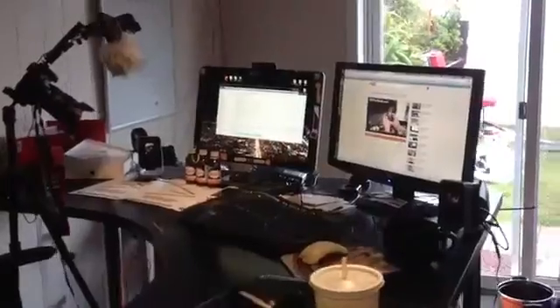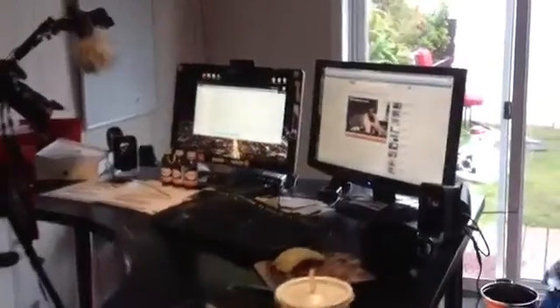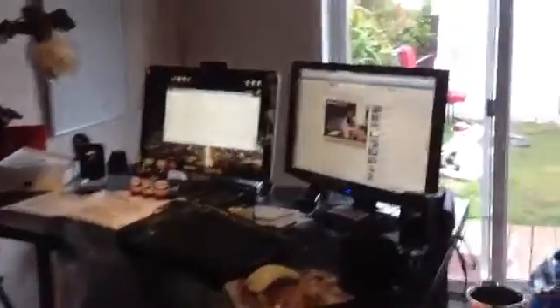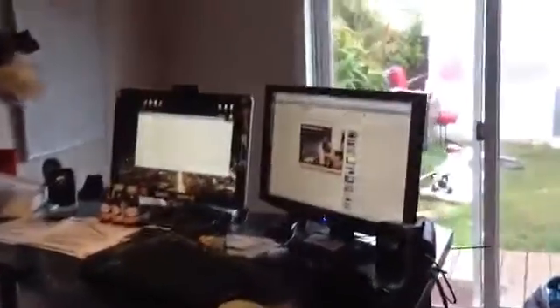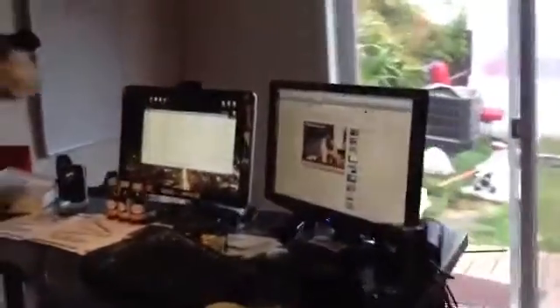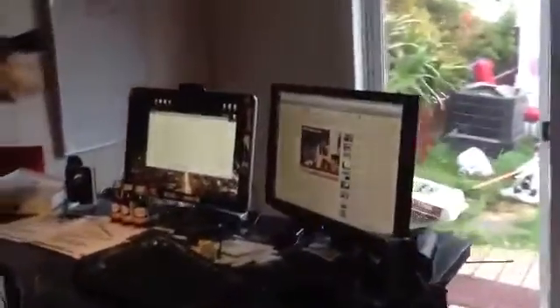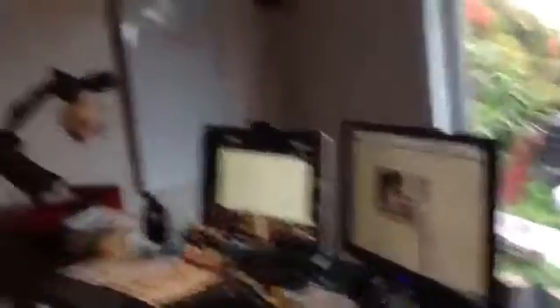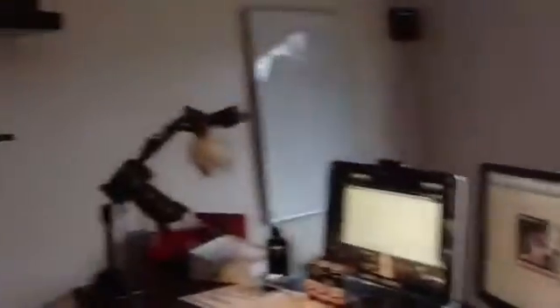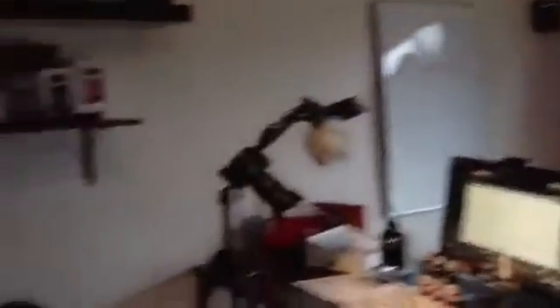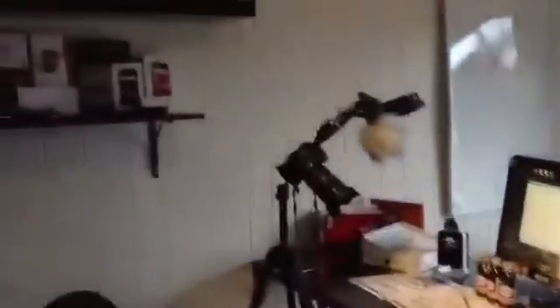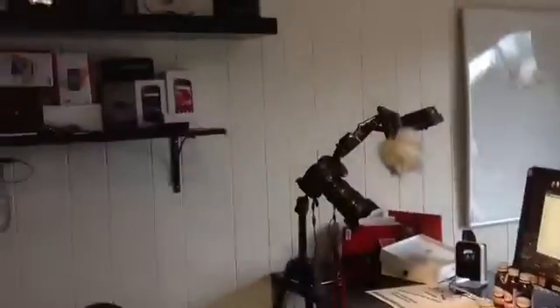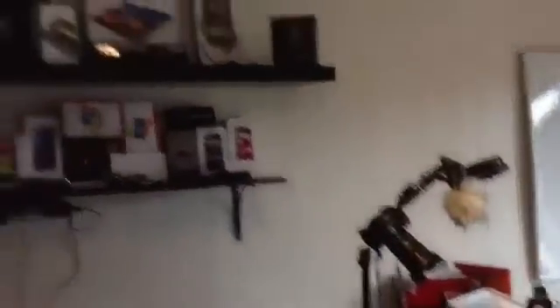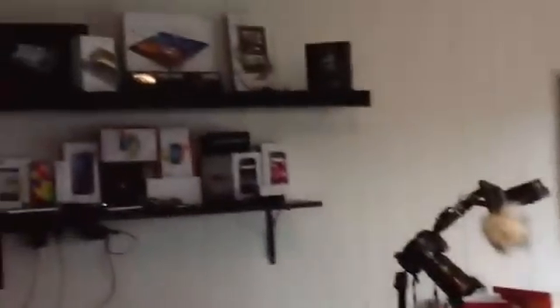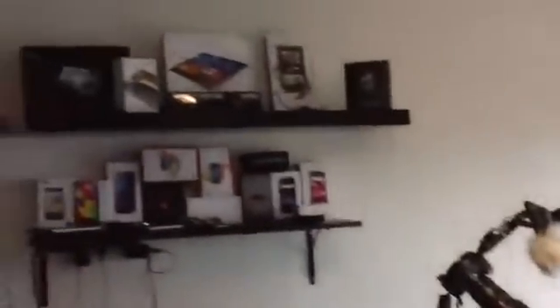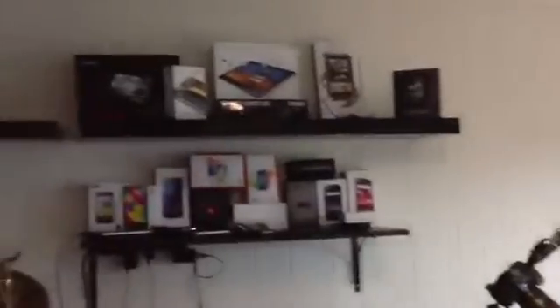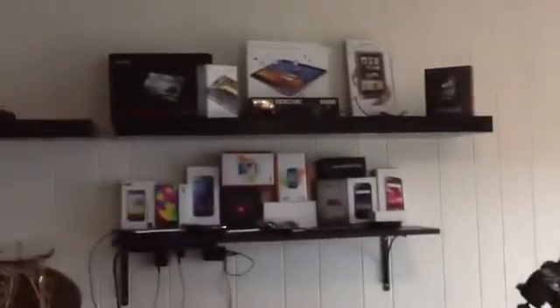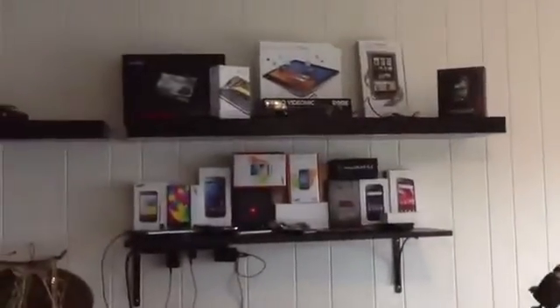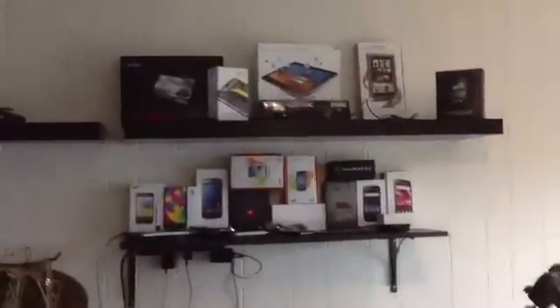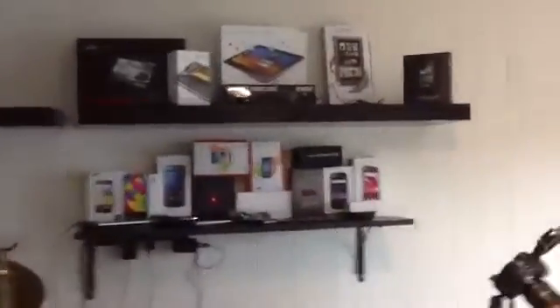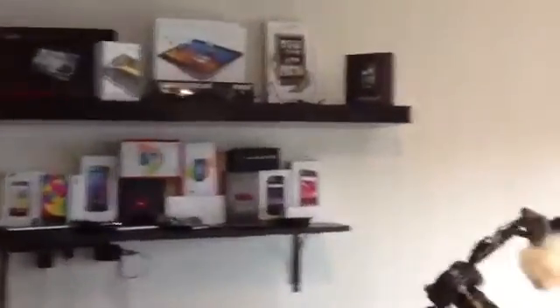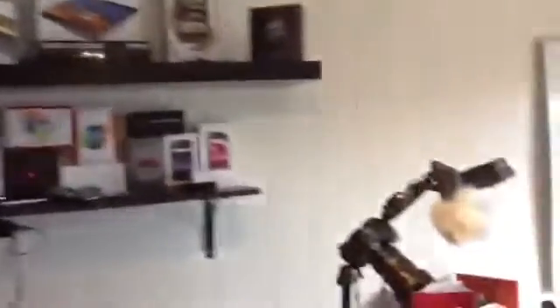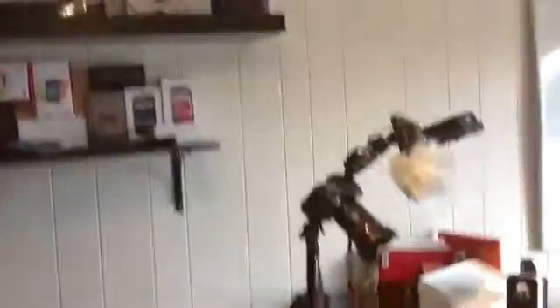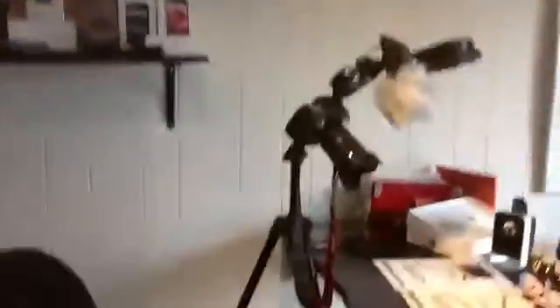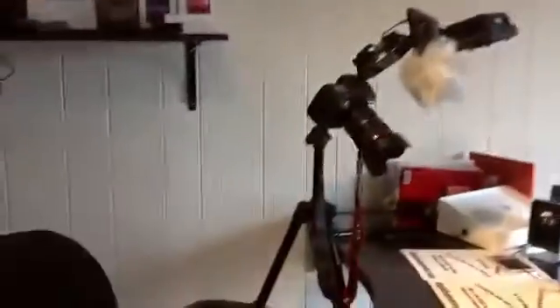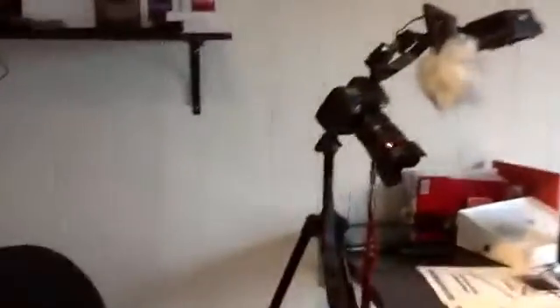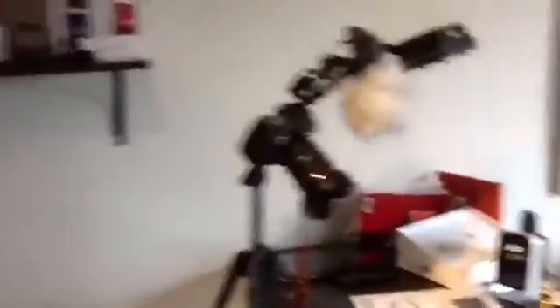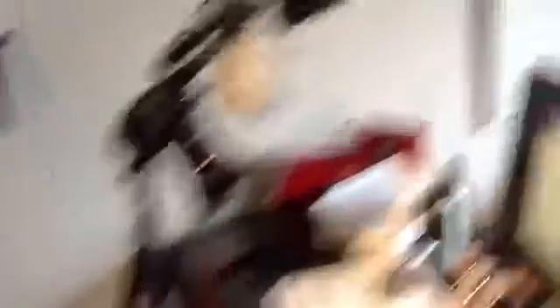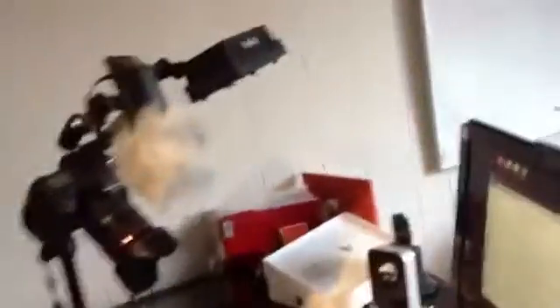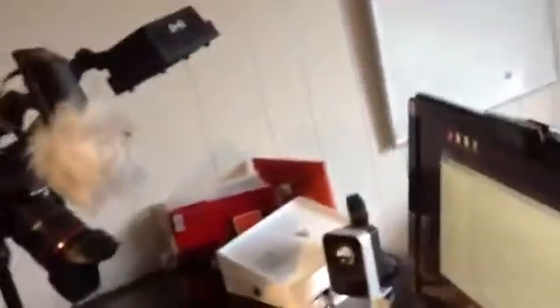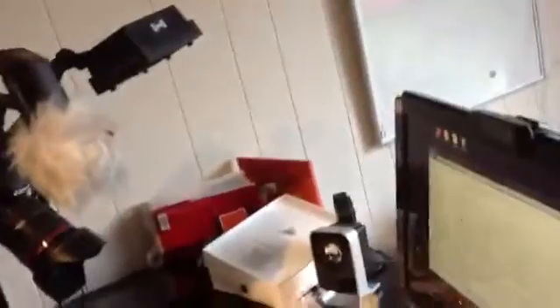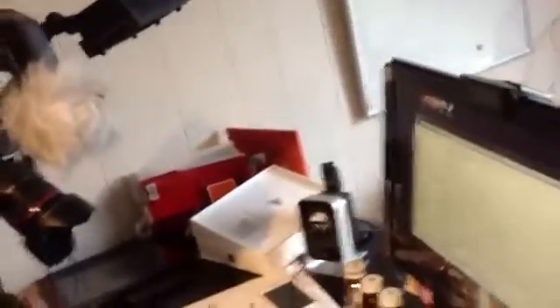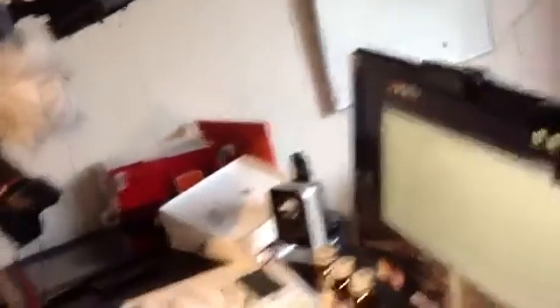Hi all folks, this is Max from HiOnAndroid.com. I got my new iPad 3, so I might as well take a video here. Let me shut this off real quick.